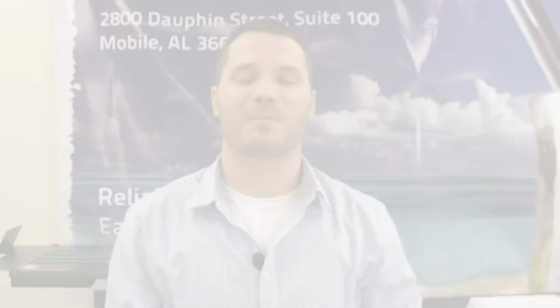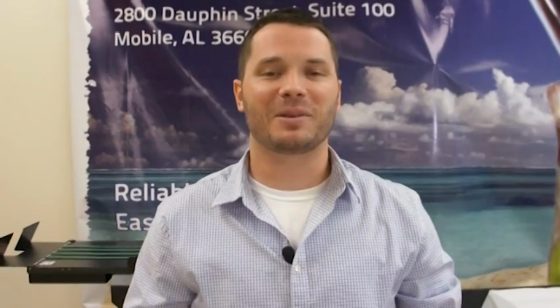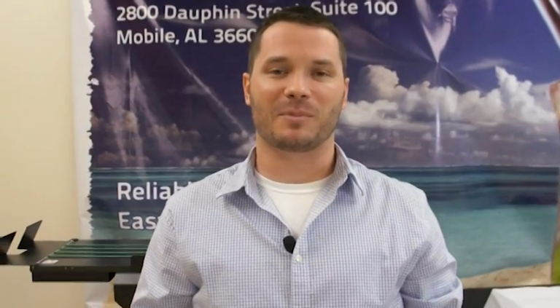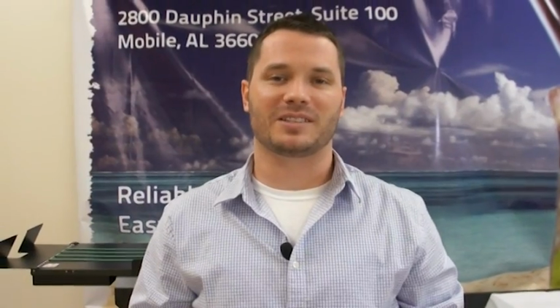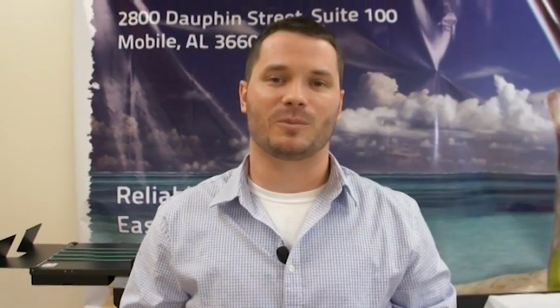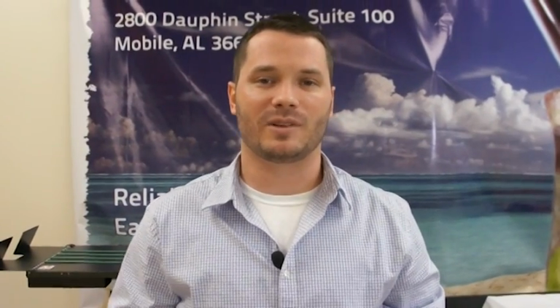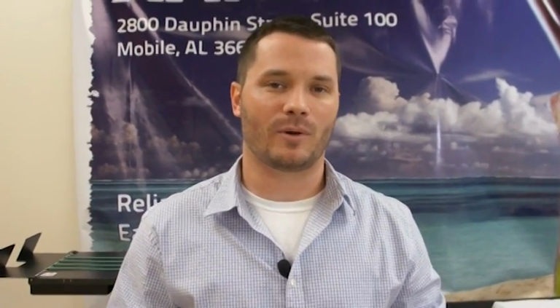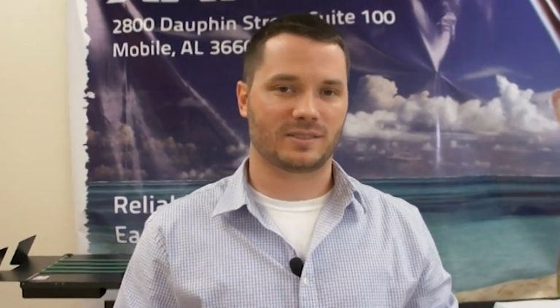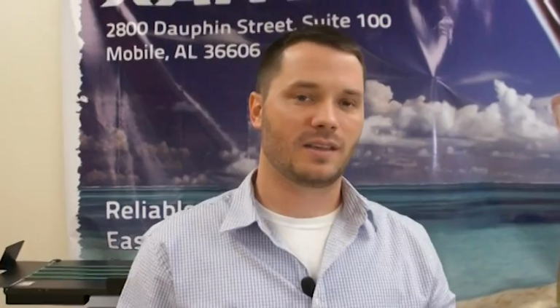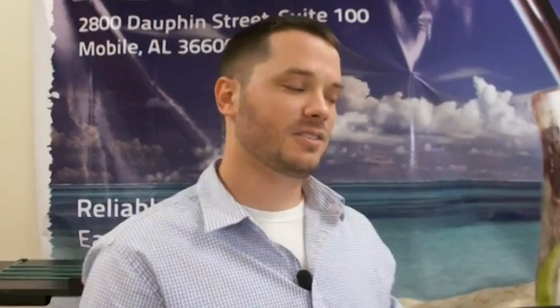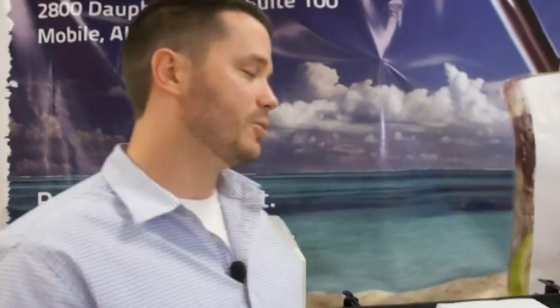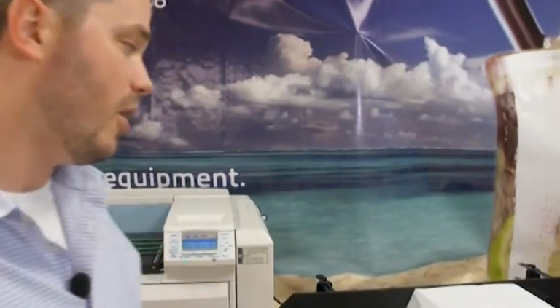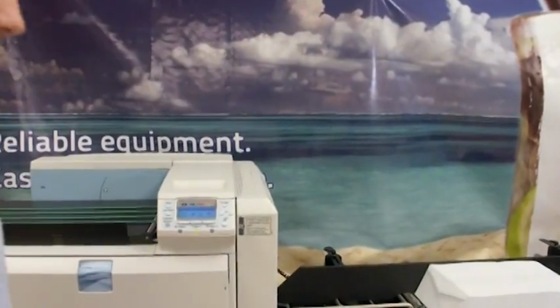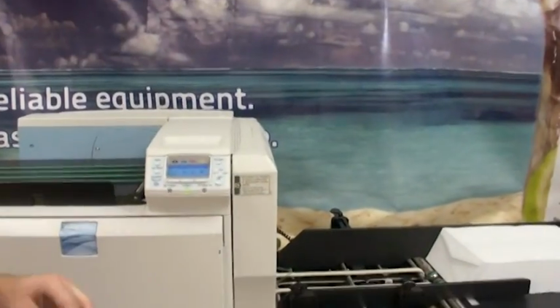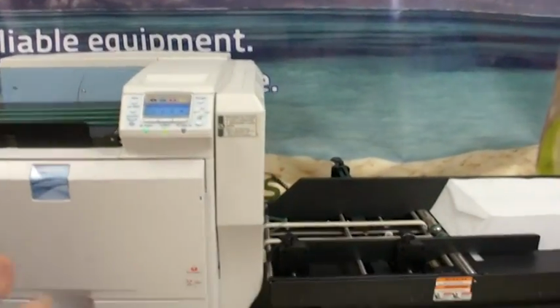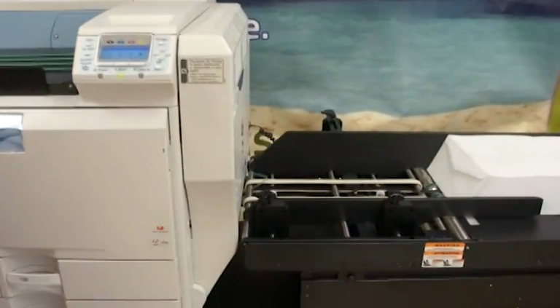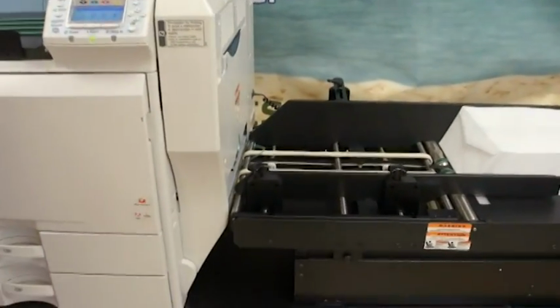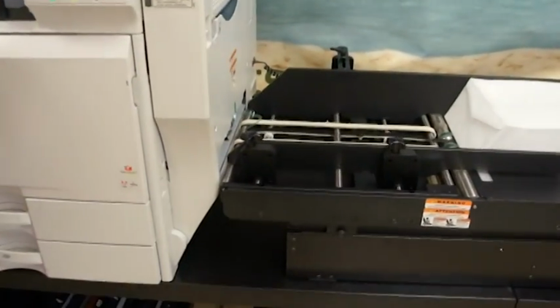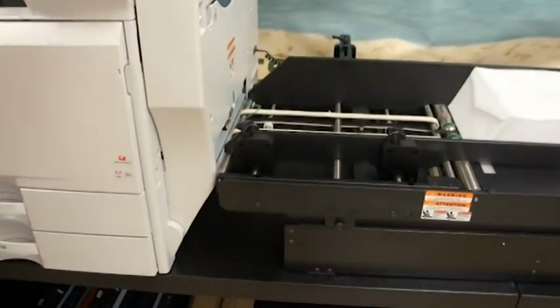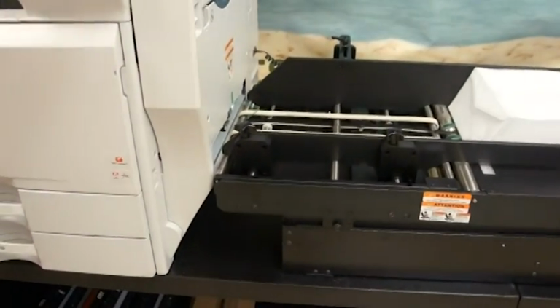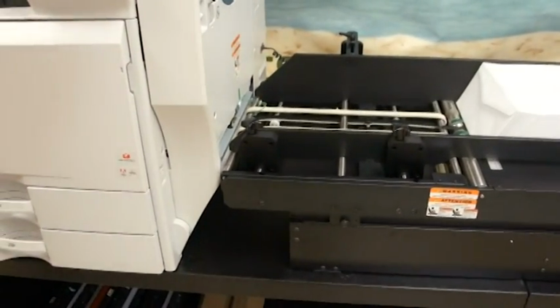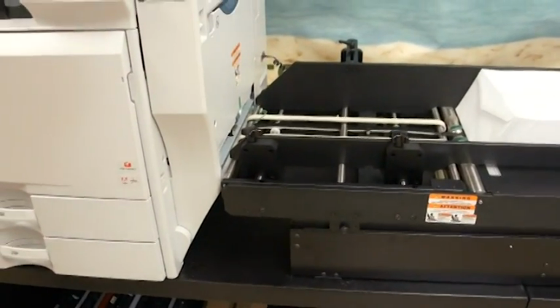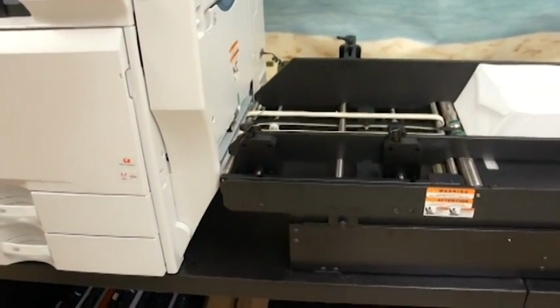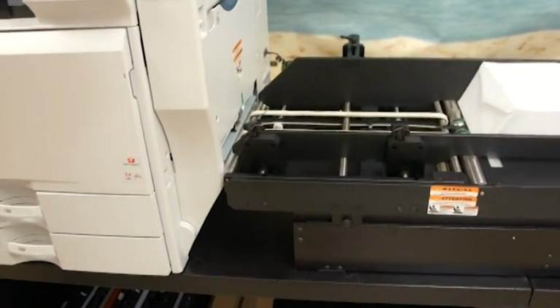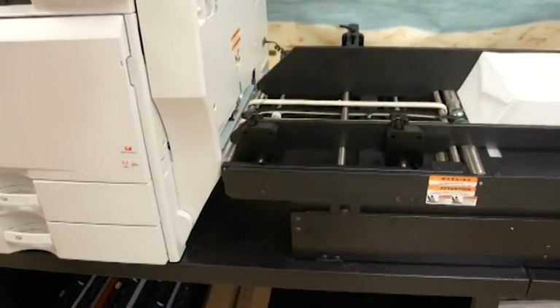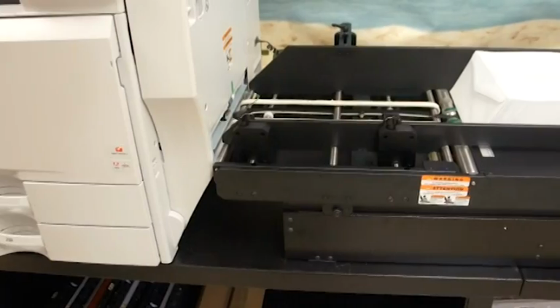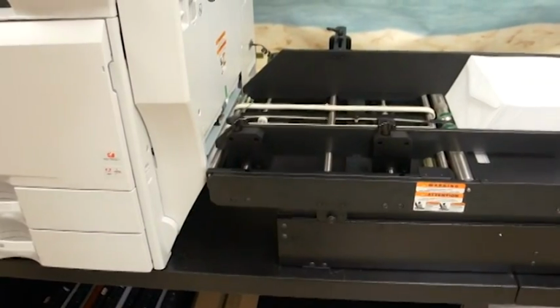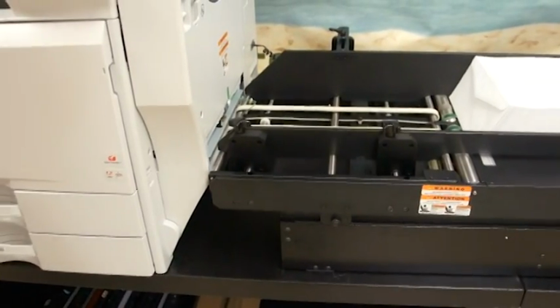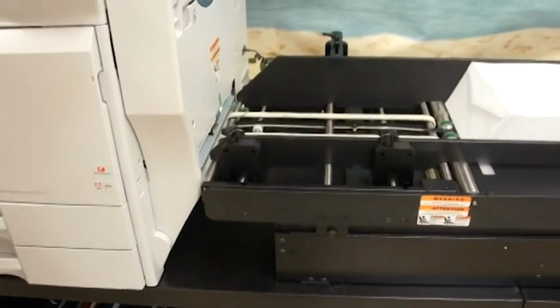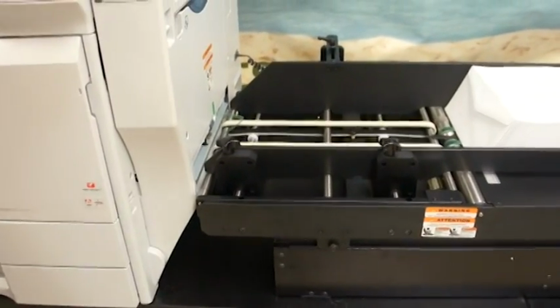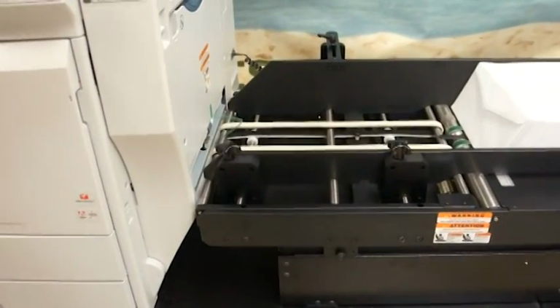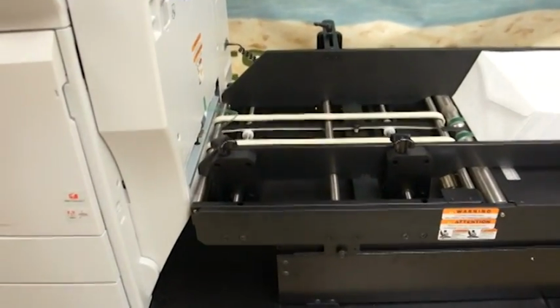Behind me is the Imprezio Digital Multimedia Press. This solution offers 2400 resolution, print speeds of up to 78 number 10 envelopes per minute, and a low cost per piece.